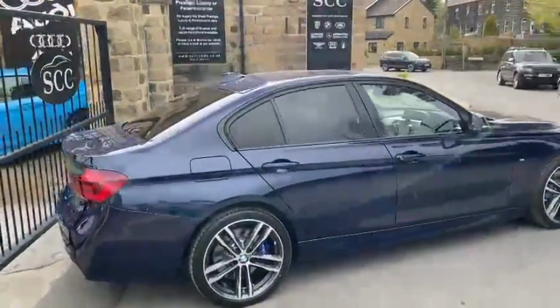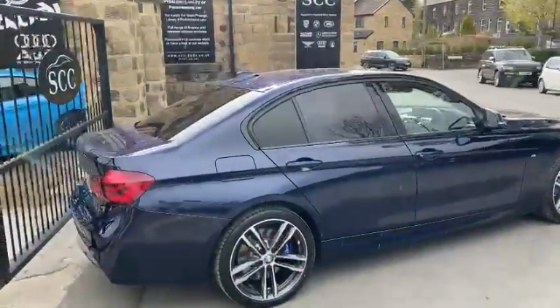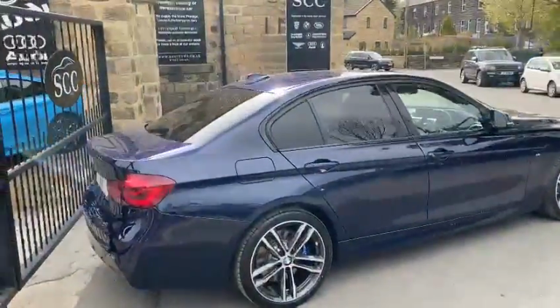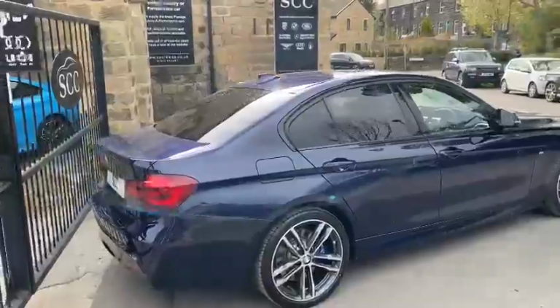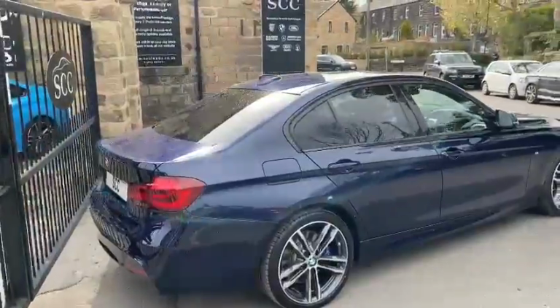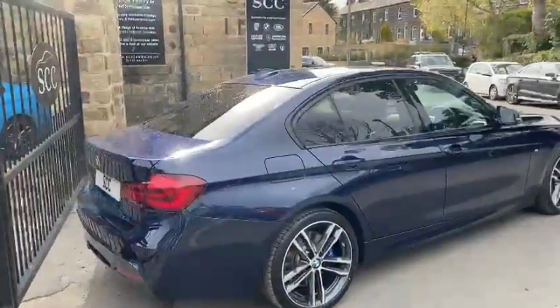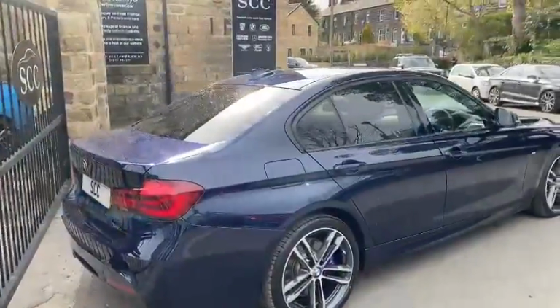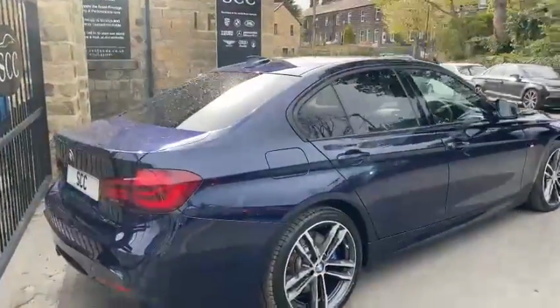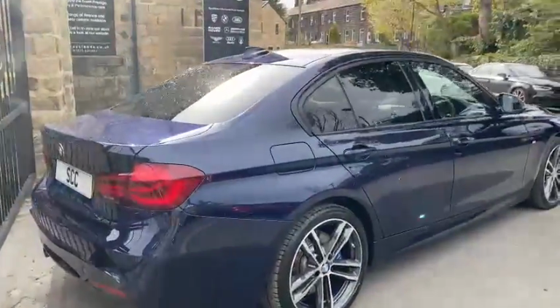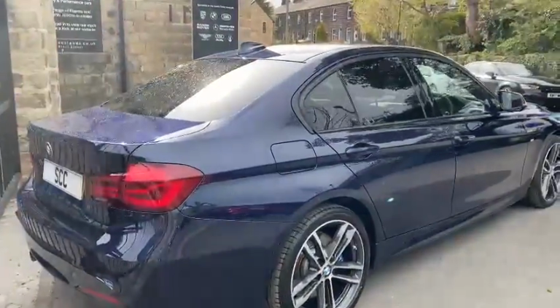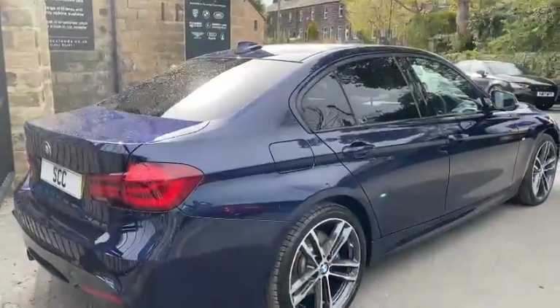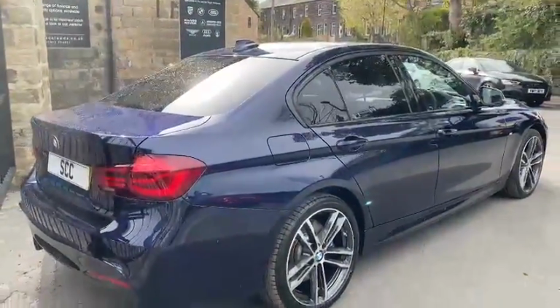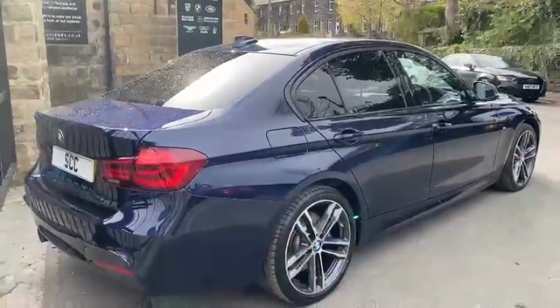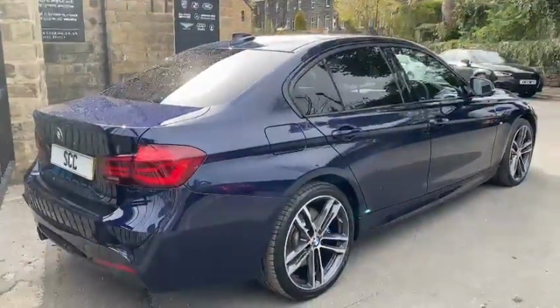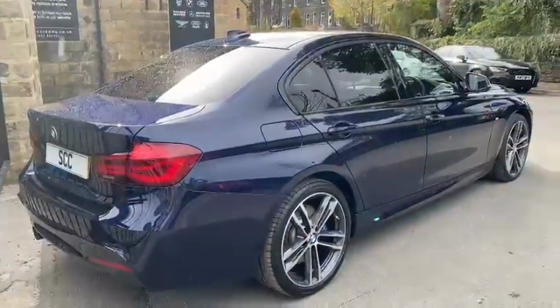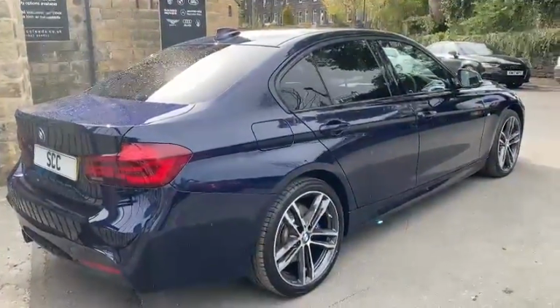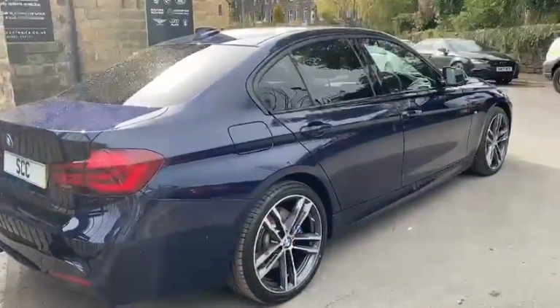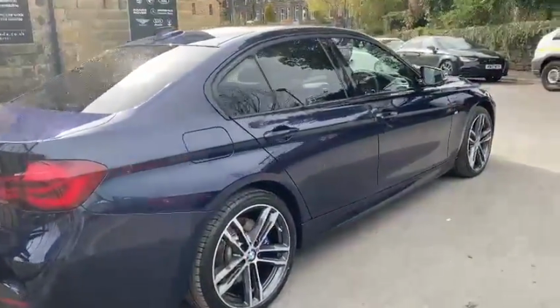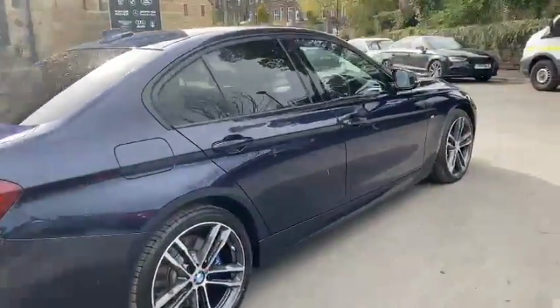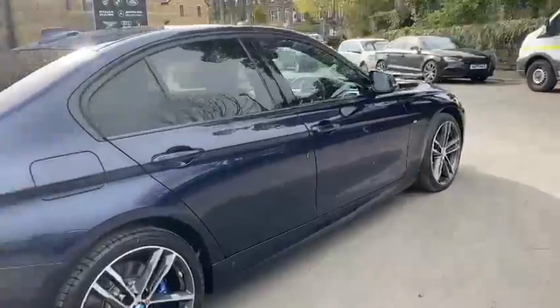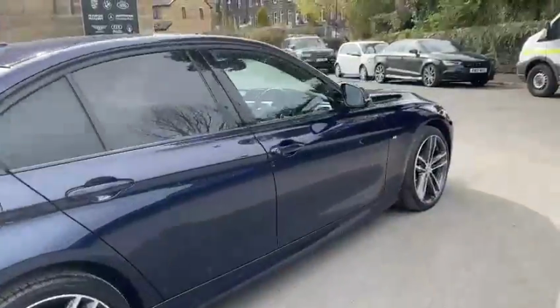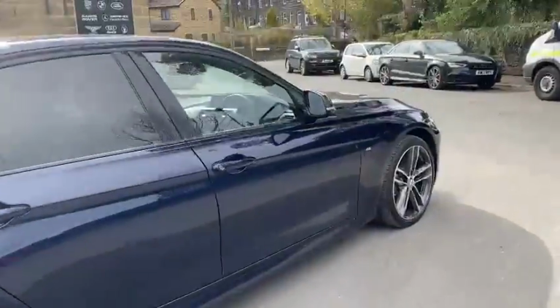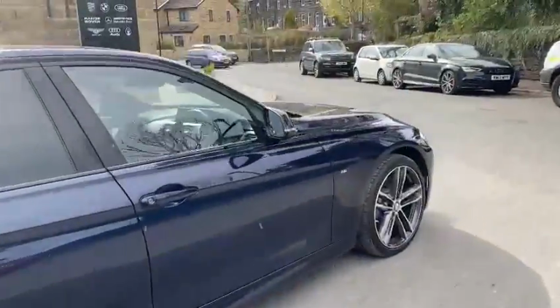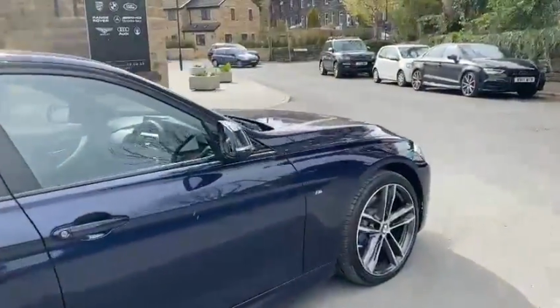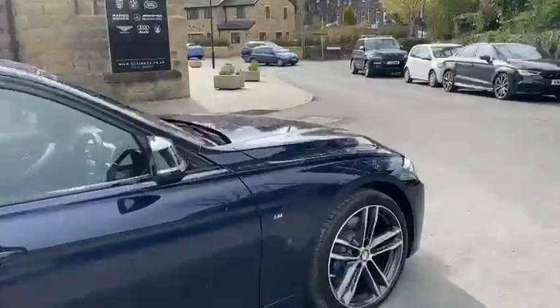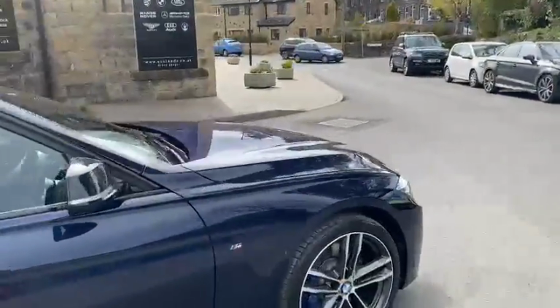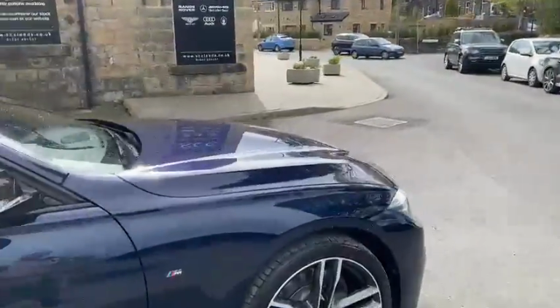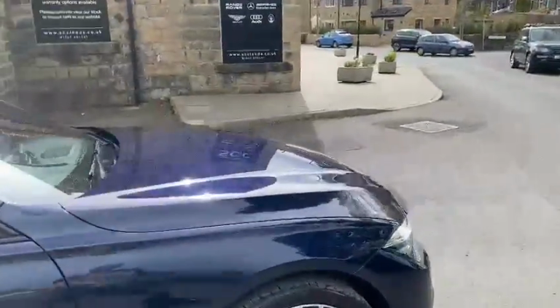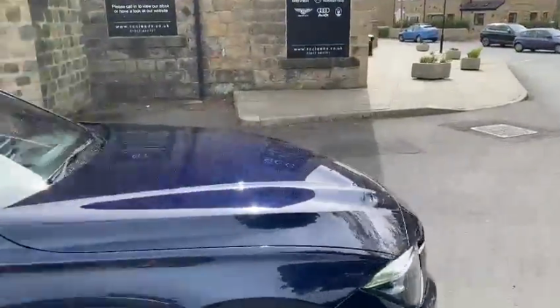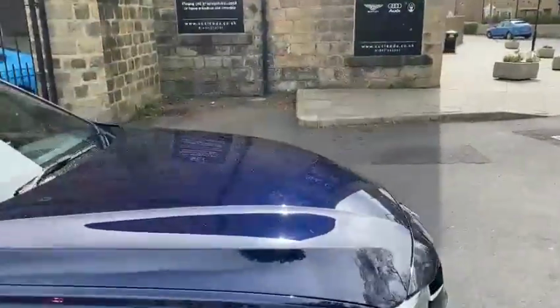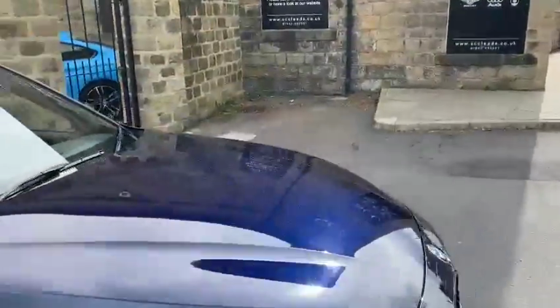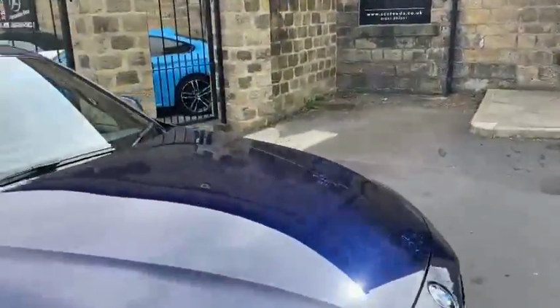As you can see, with the blue calipers — if you know your BMWs — finished in the gorgeous Tanzanite blue. Optional paint, big spec.